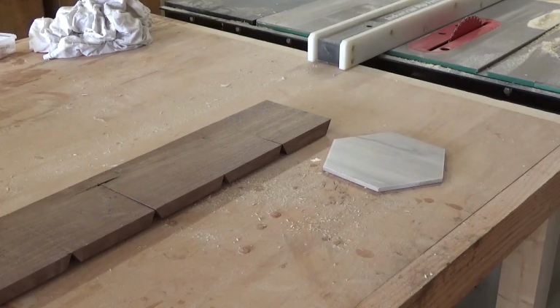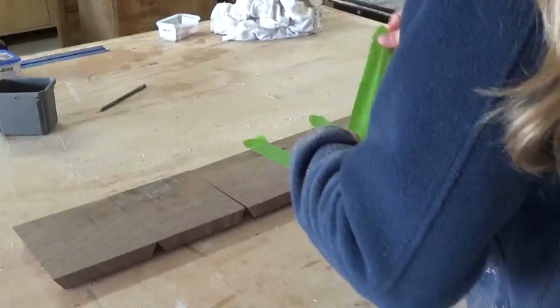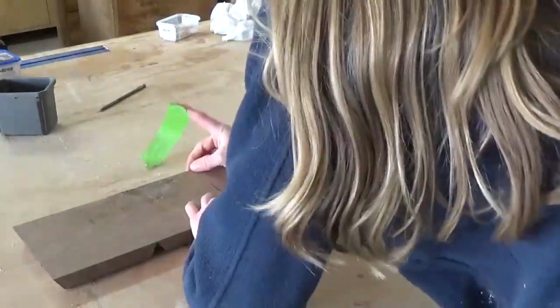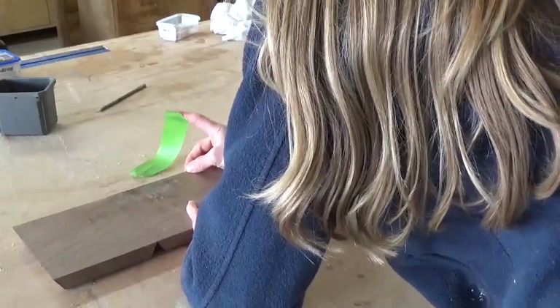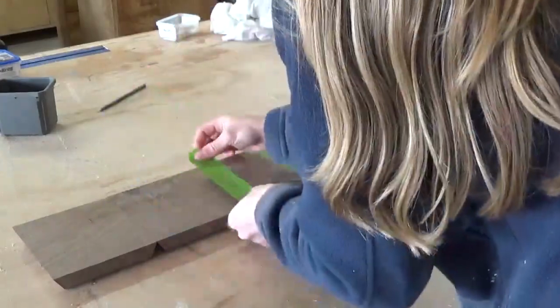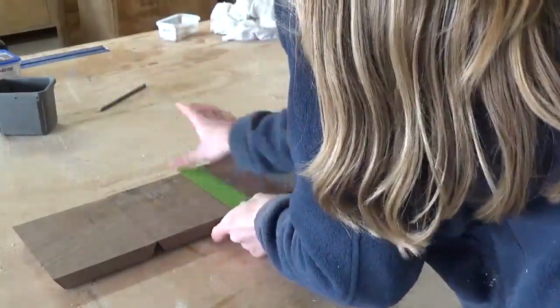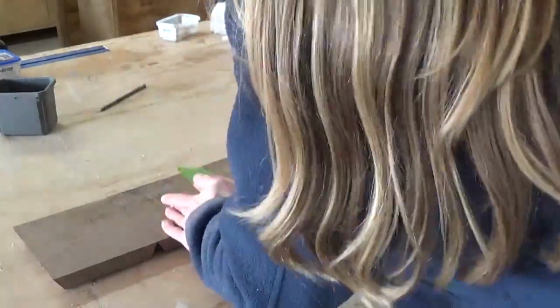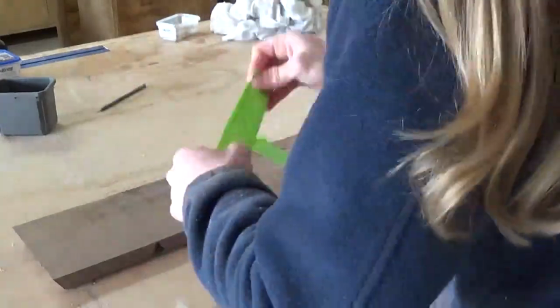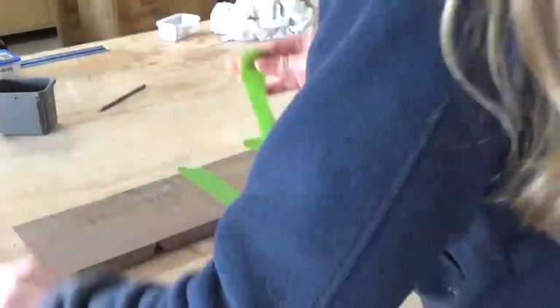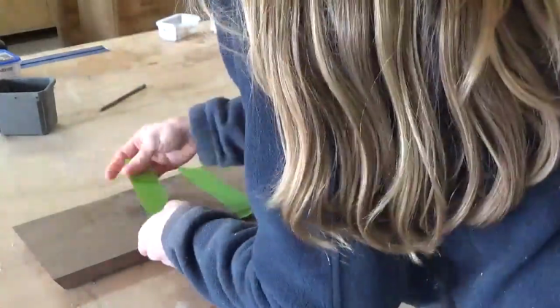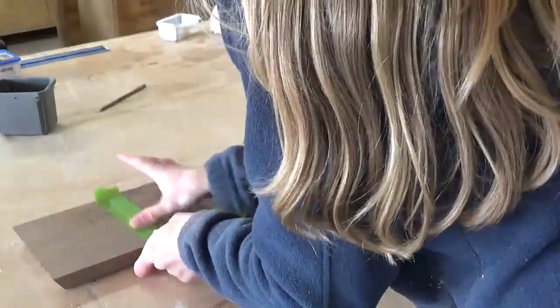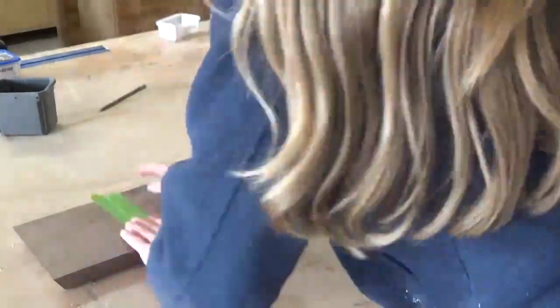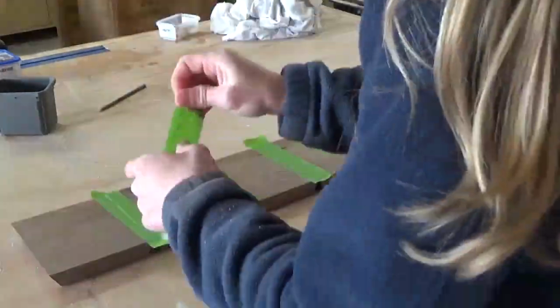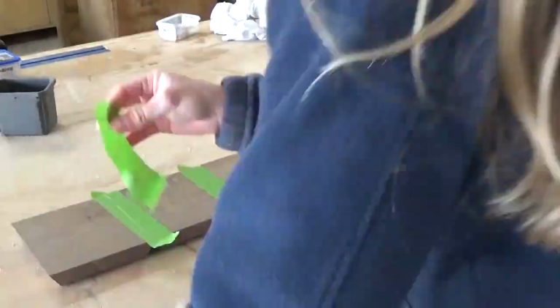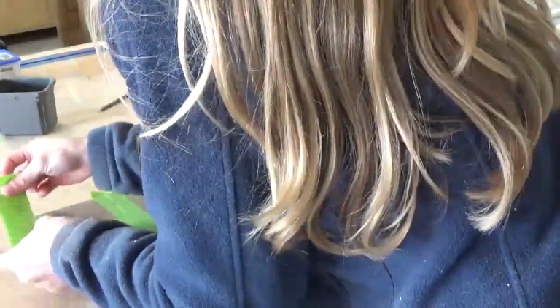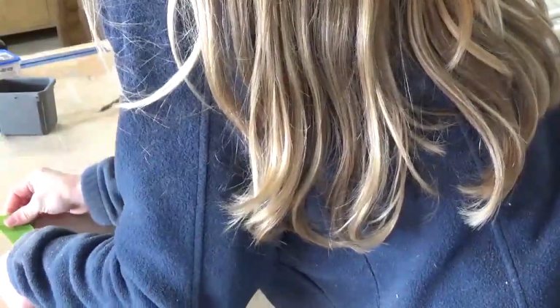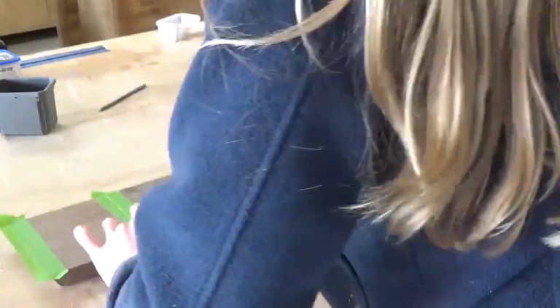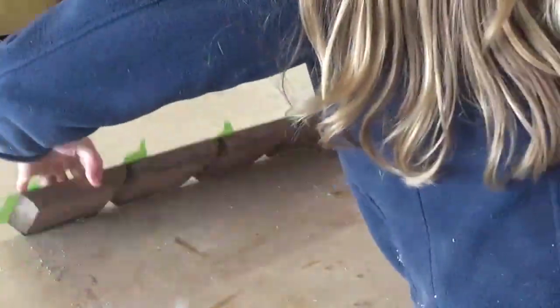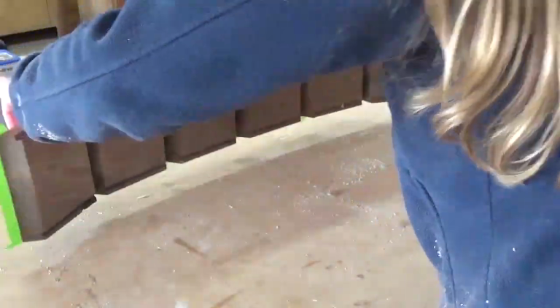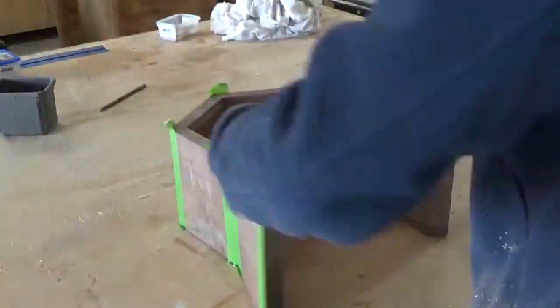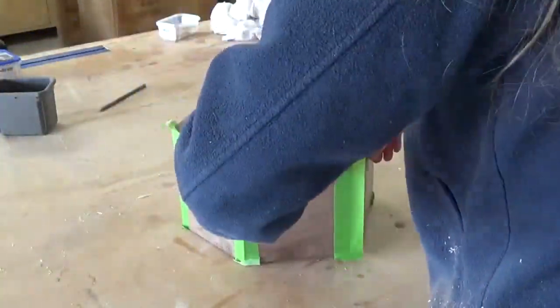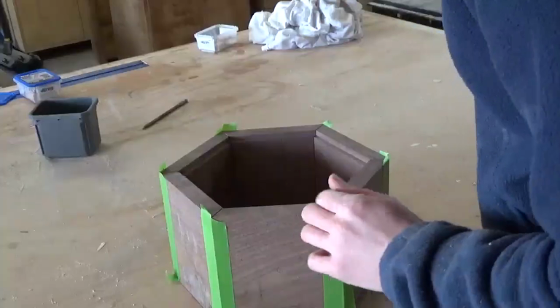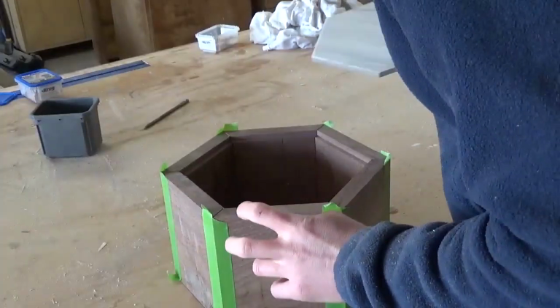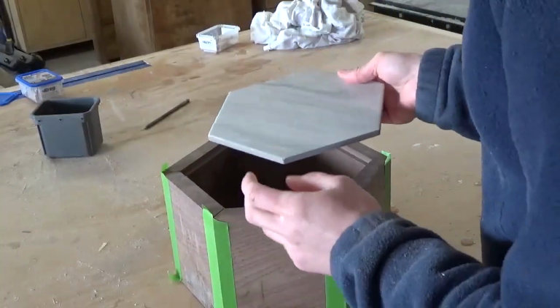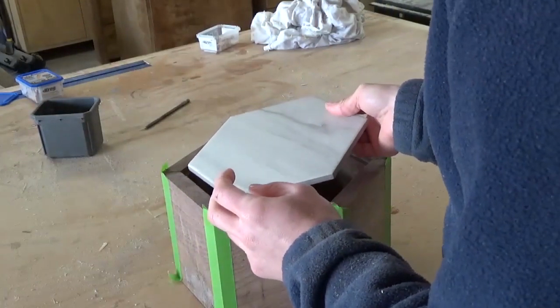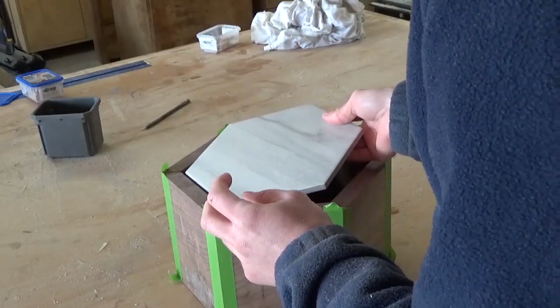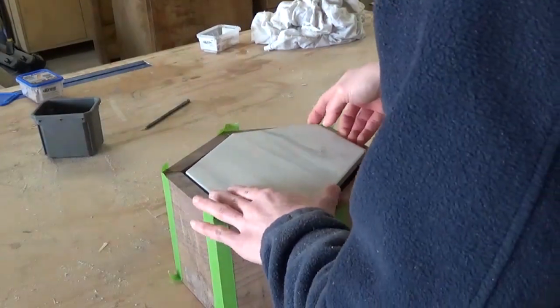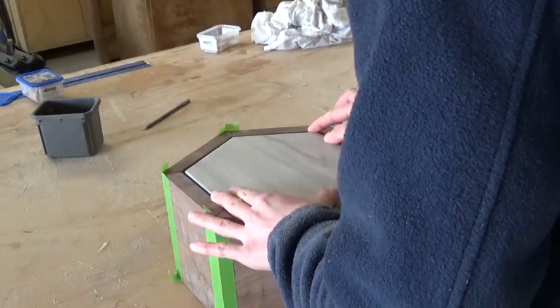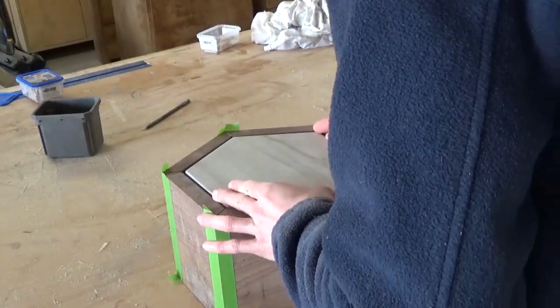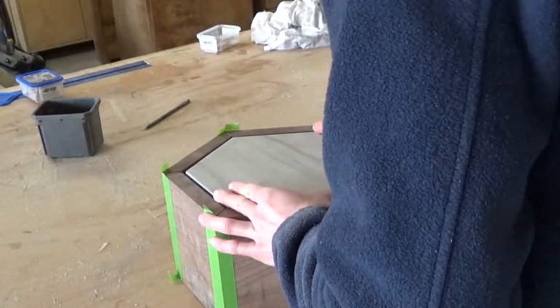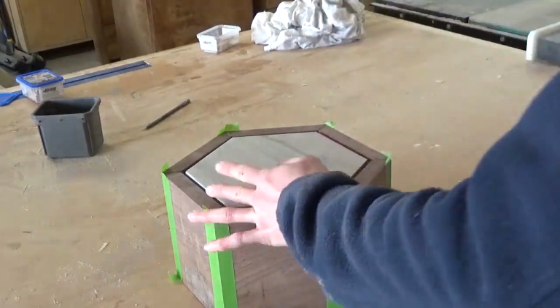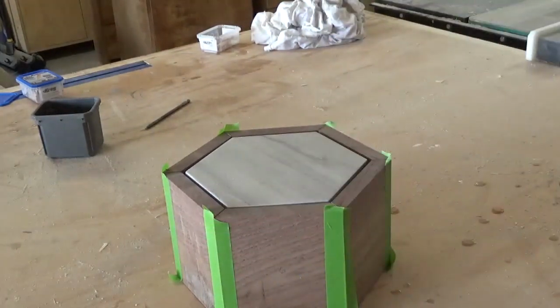Once my pieces were cut, I lined them up on my workbench and applied painter's tape to the joints. I dry fit them together to make sure that my tile would fit on top, and I noticed that my tile had quite a bit of wiggle room. So I might have made my pieces a little bit too long, but it still worked.